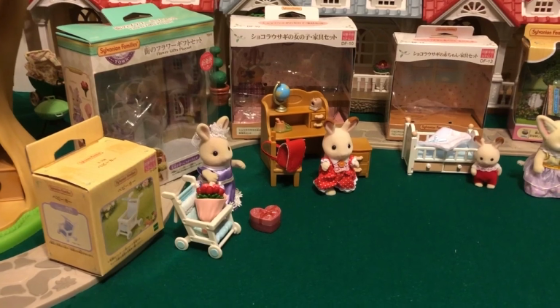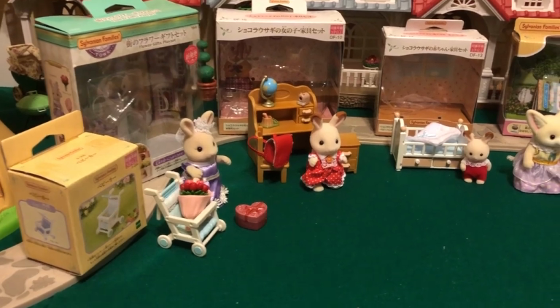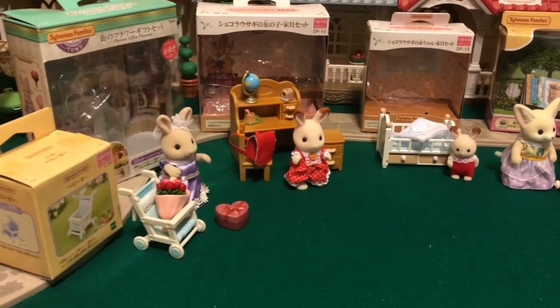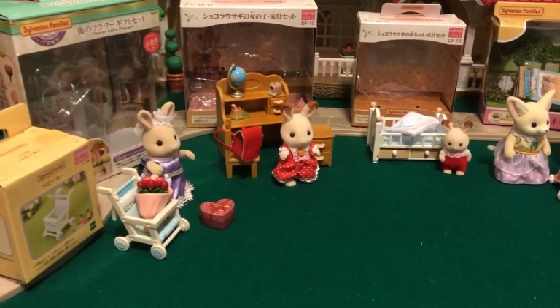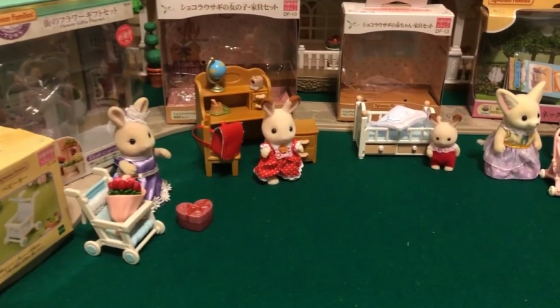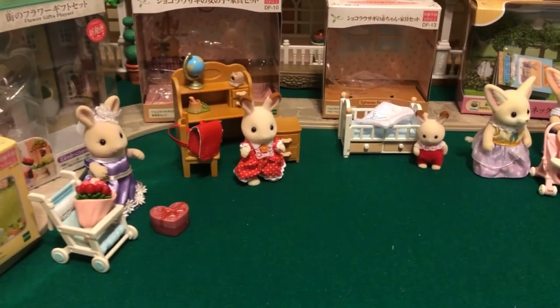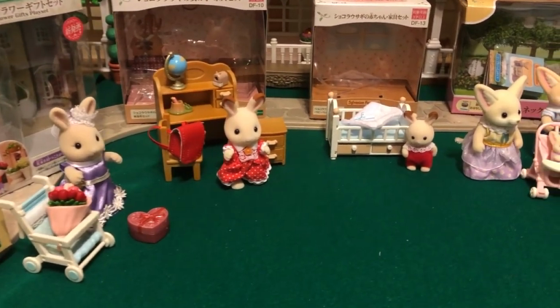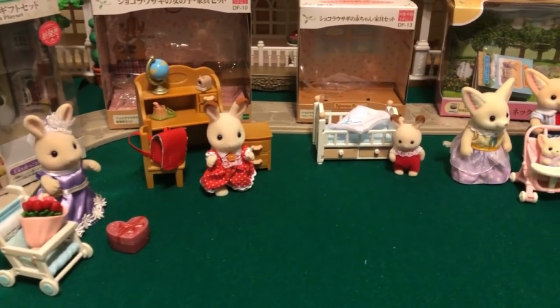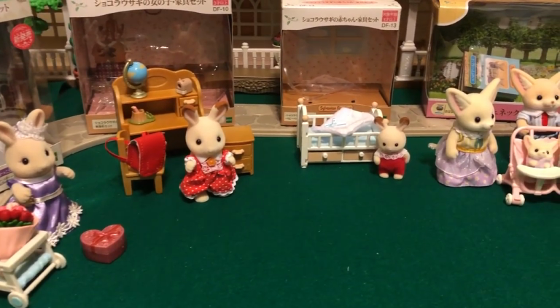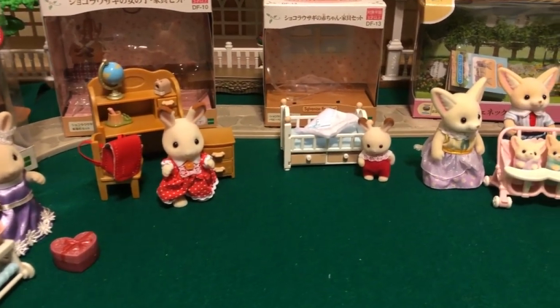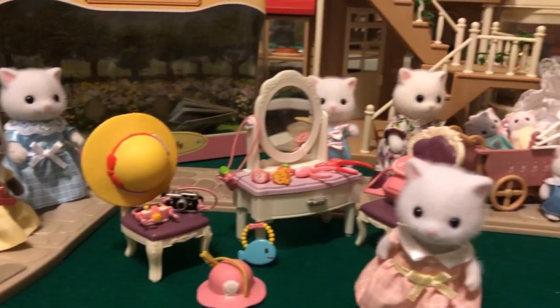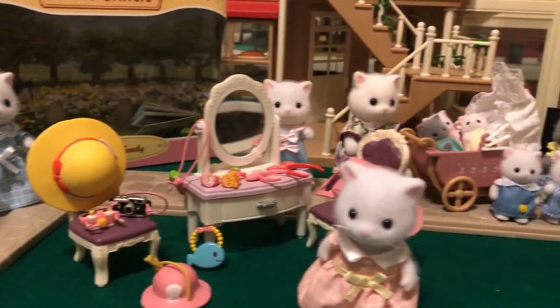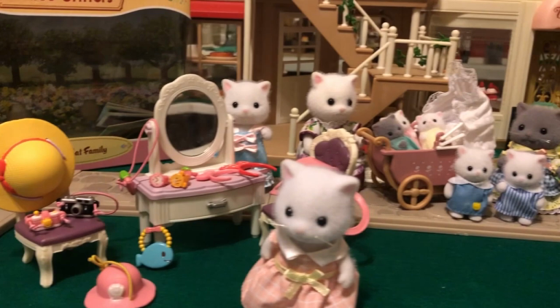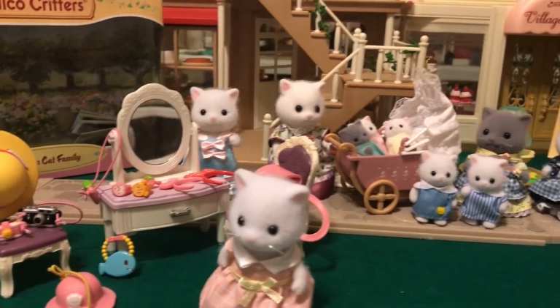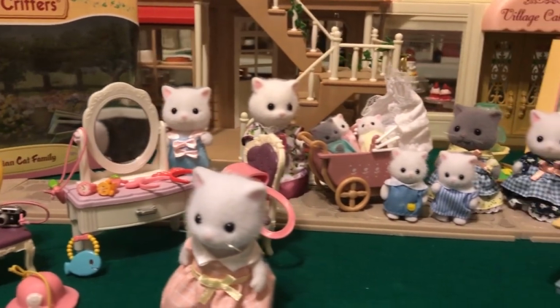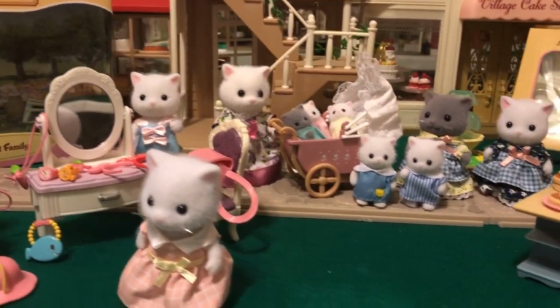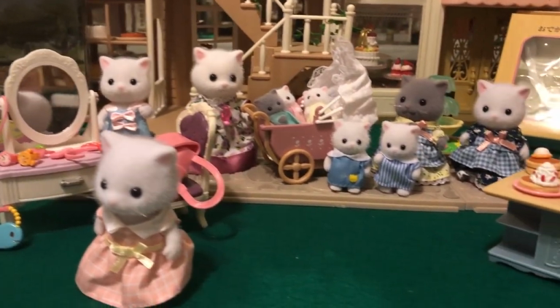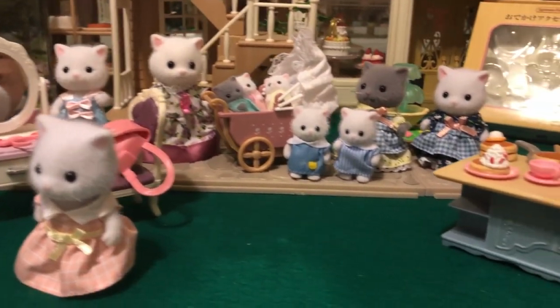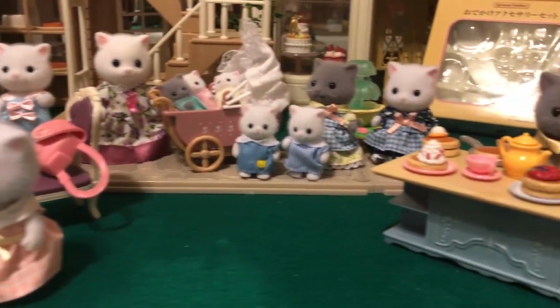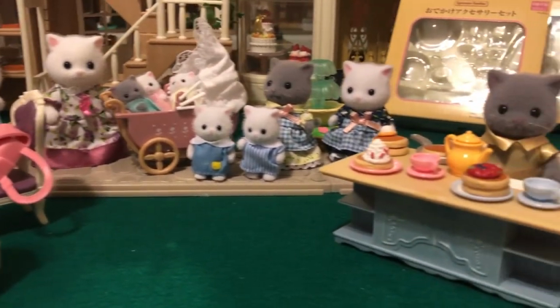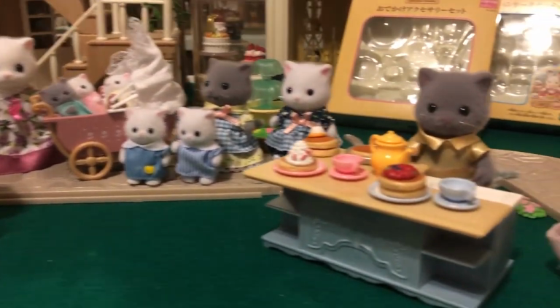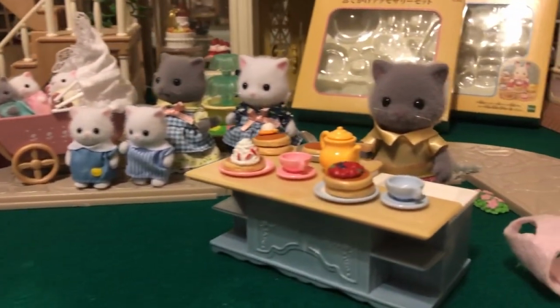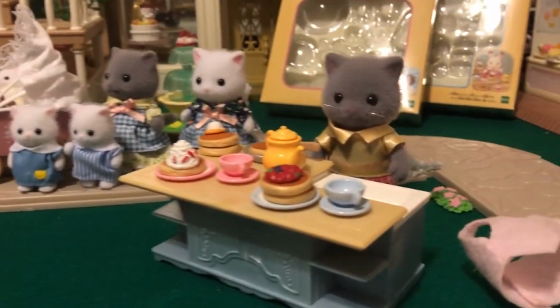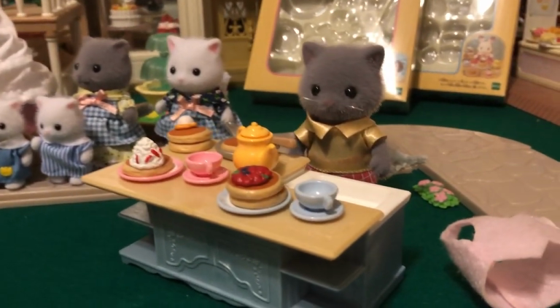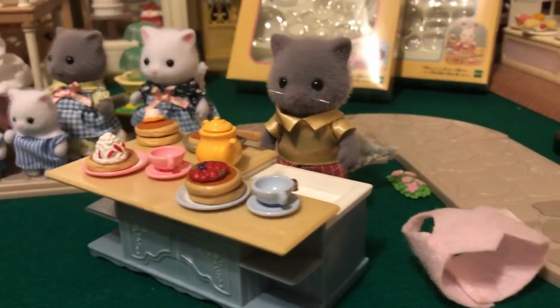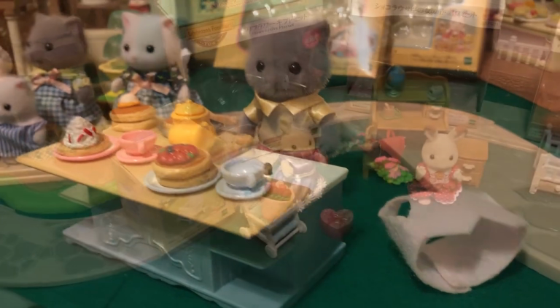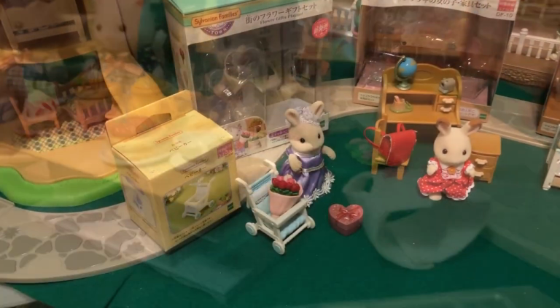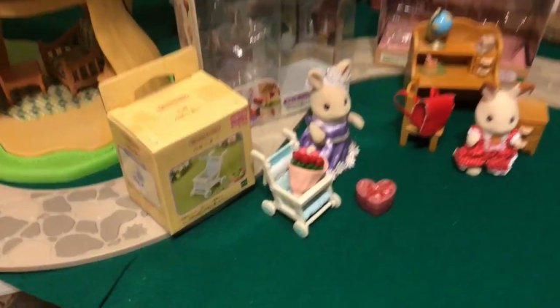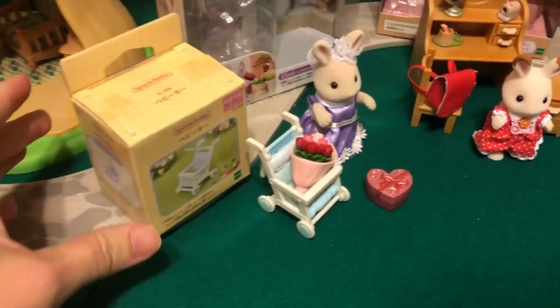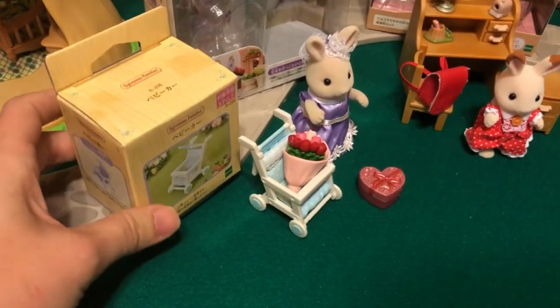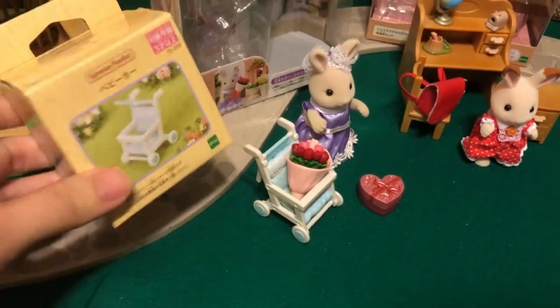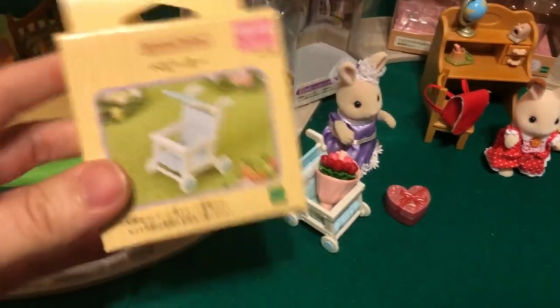Welcome back to Critterland! Today I'm going to show you all of the sets that I opened in the last six months or so. I think there's ten total and more that are yet to be opened. So we'll just dive right in.